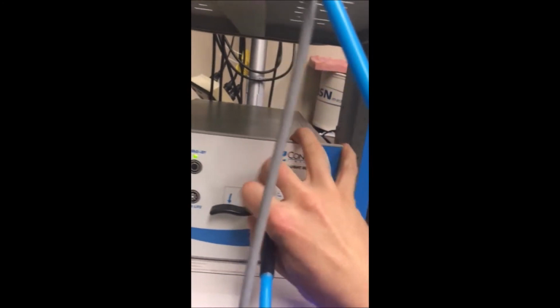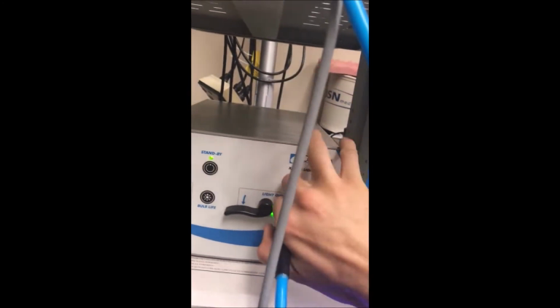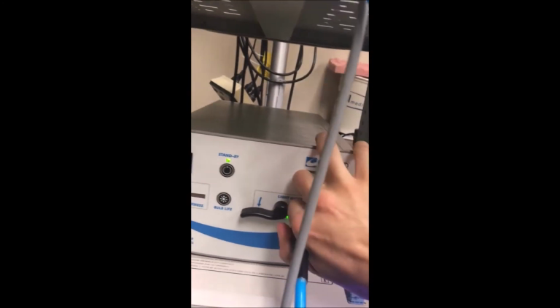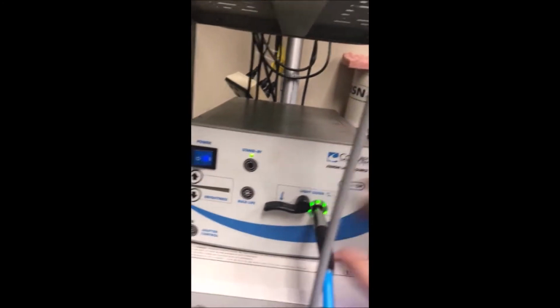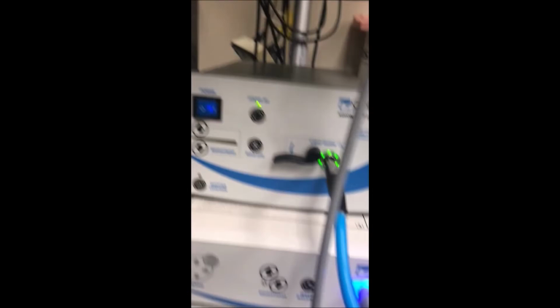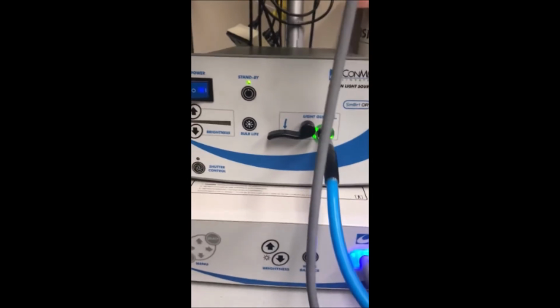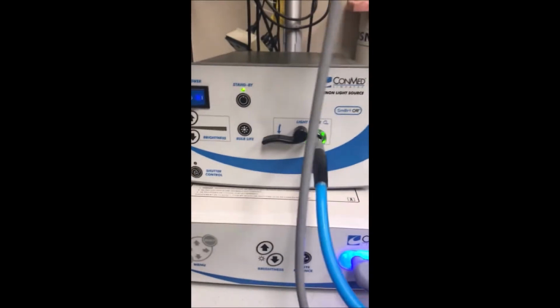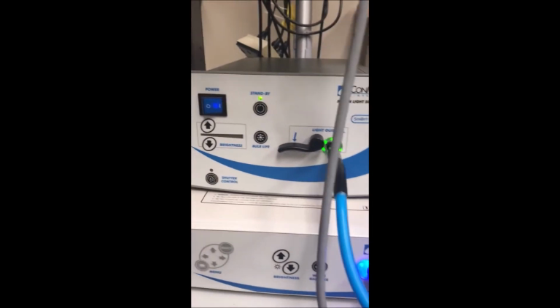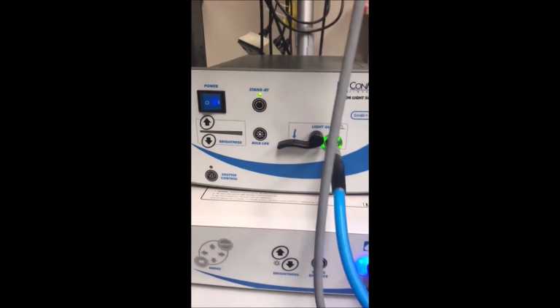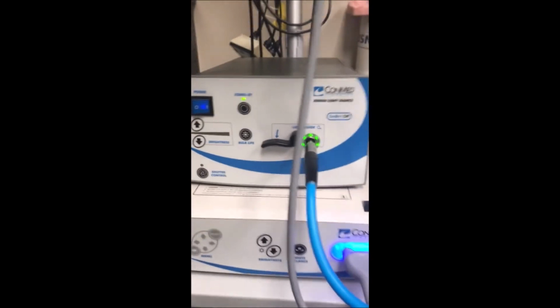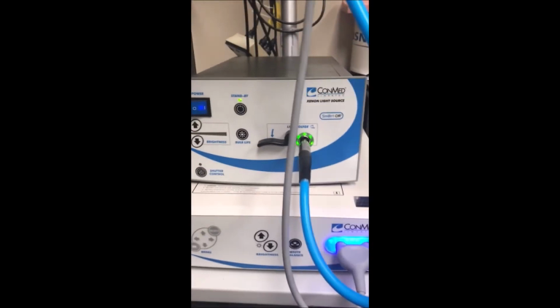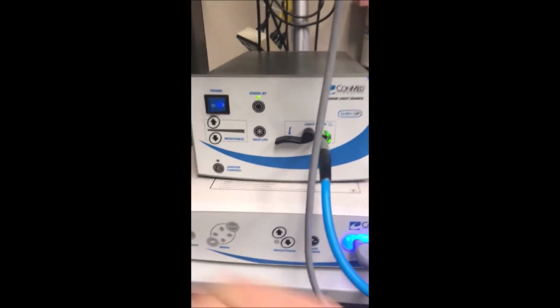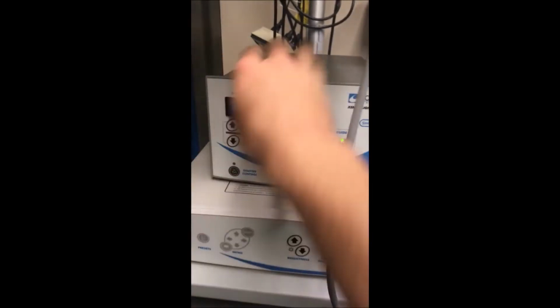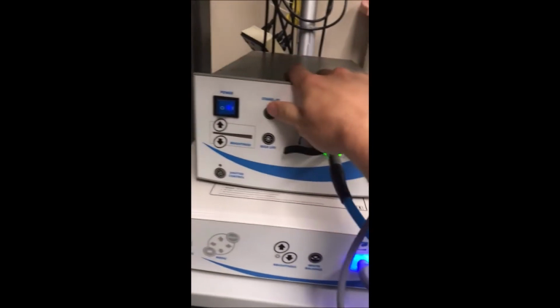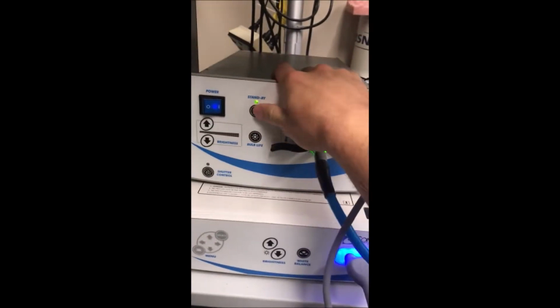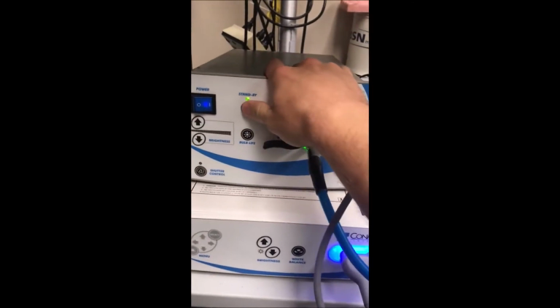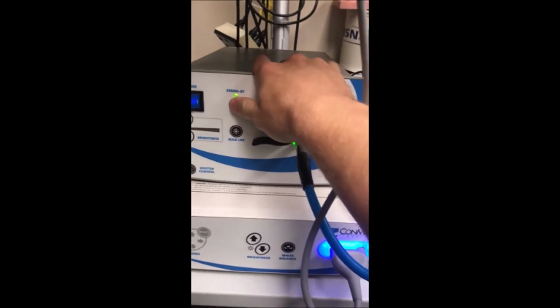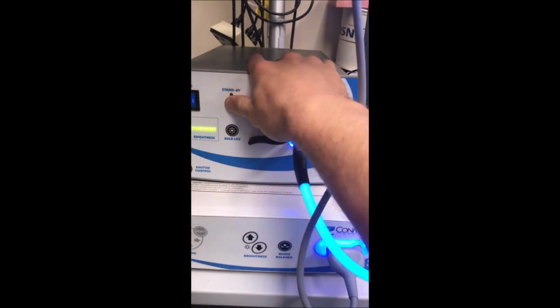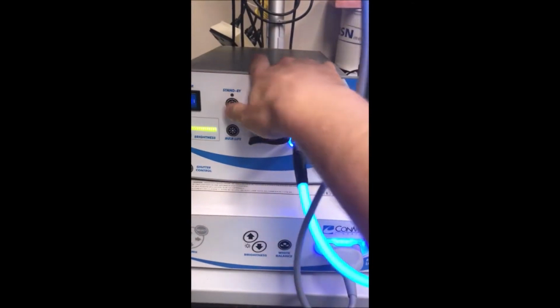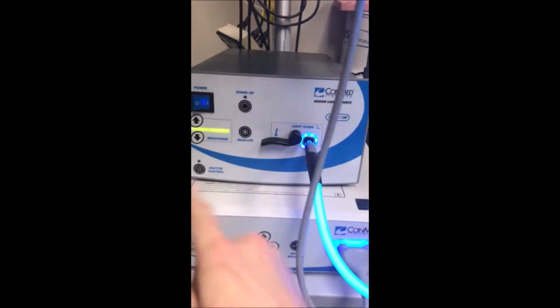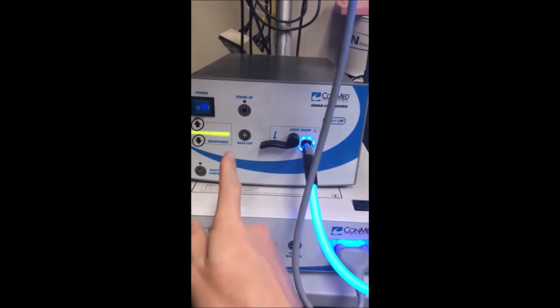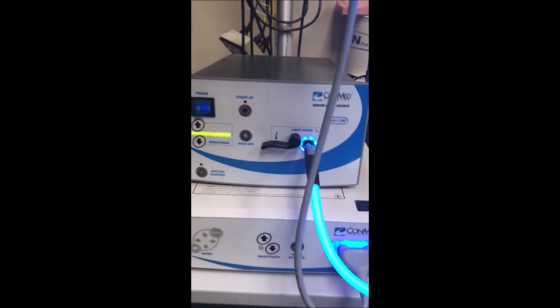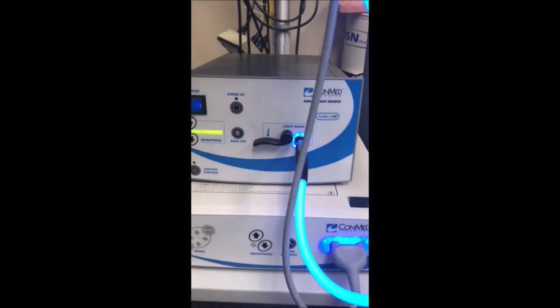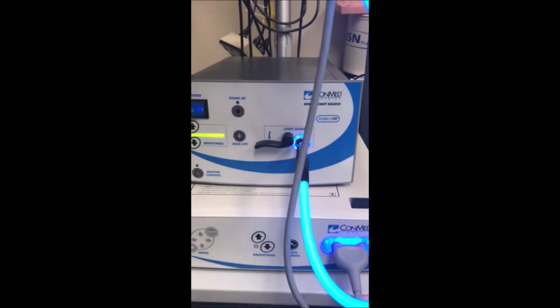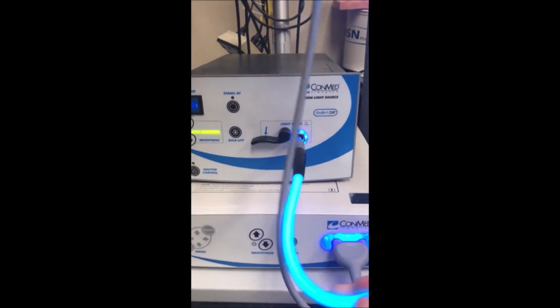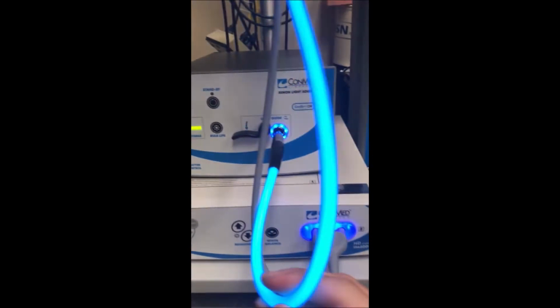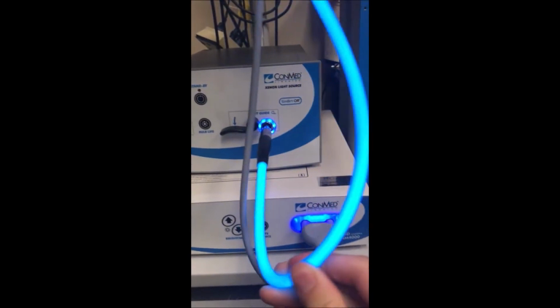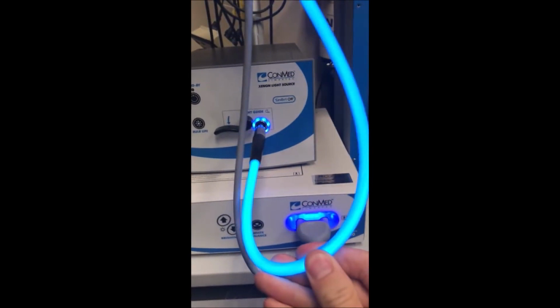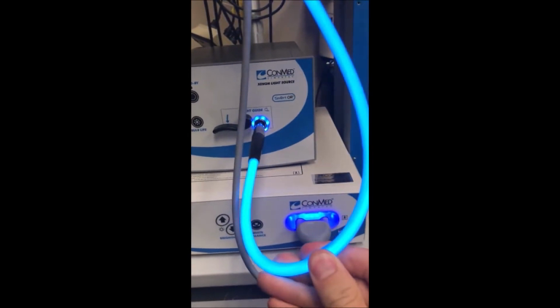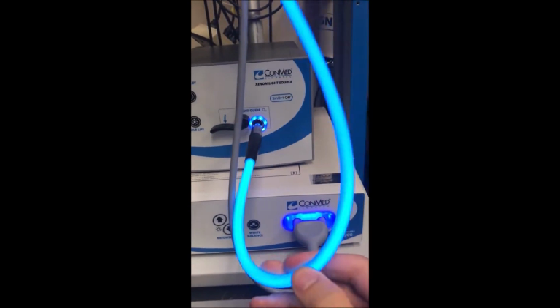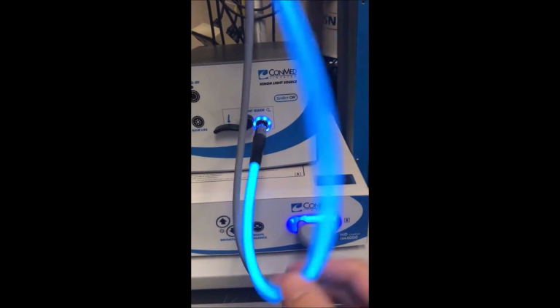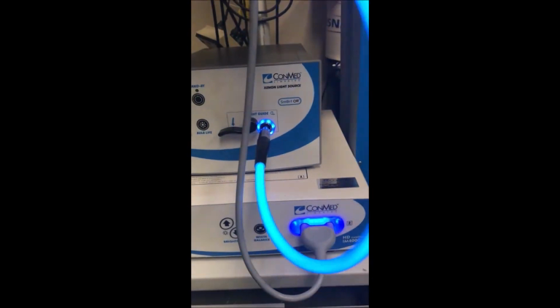If you've got it all plugged in and you're confused why it isn't working, there's a standby button that gives your light a break. When you turn standby off, you now have light.